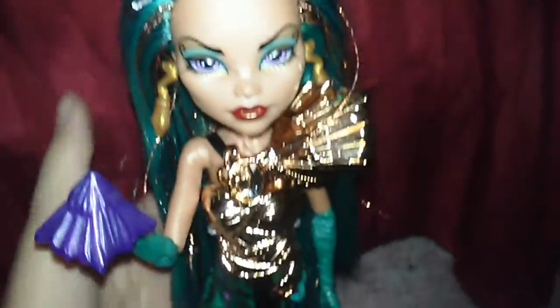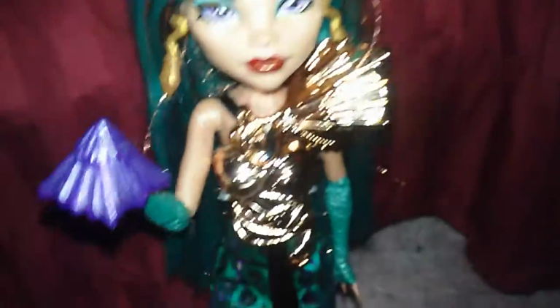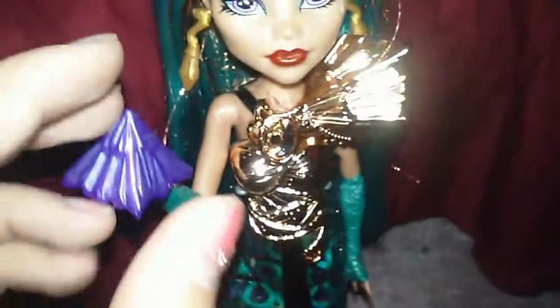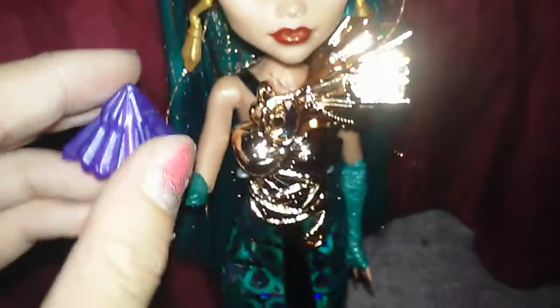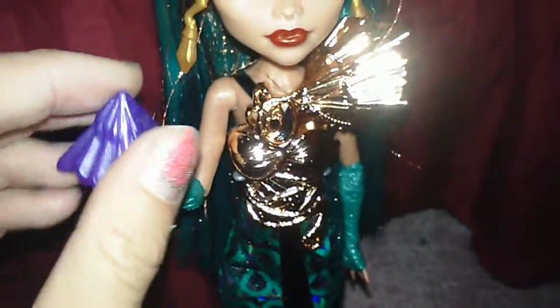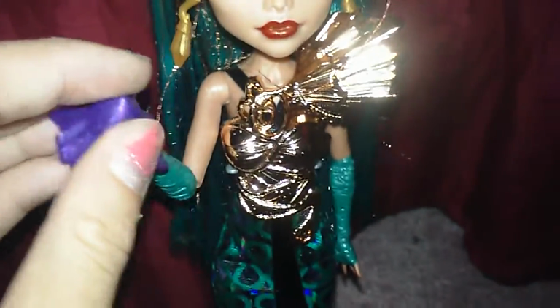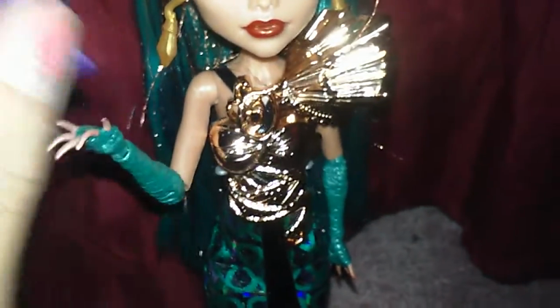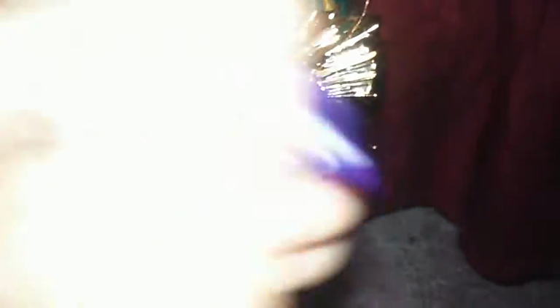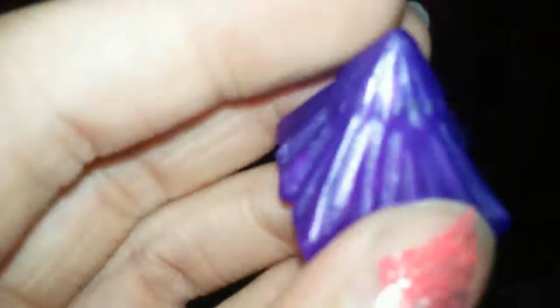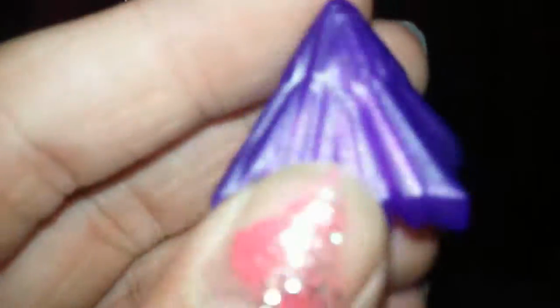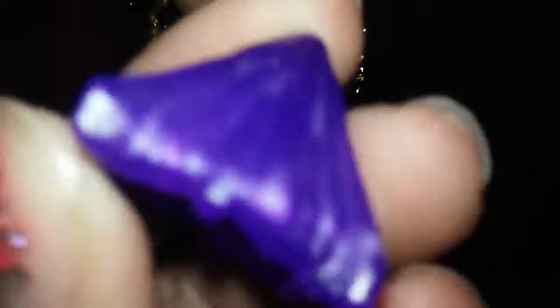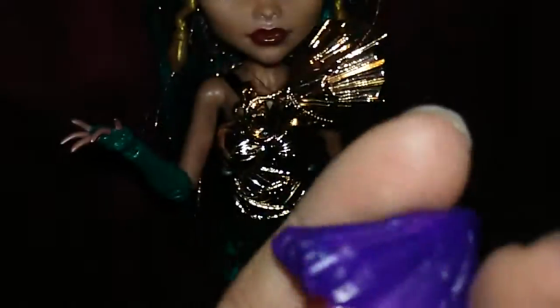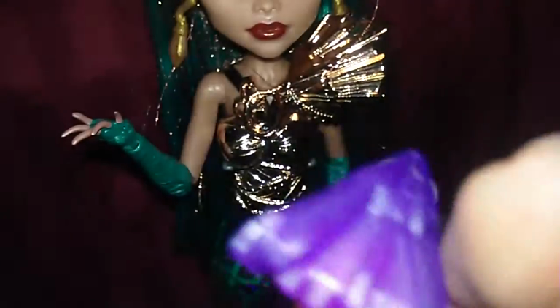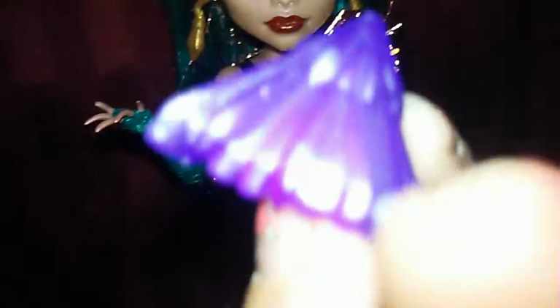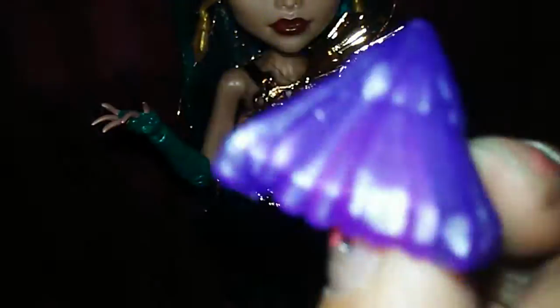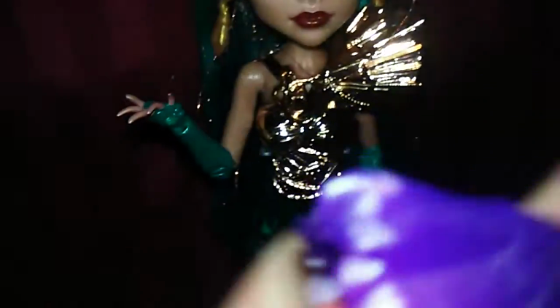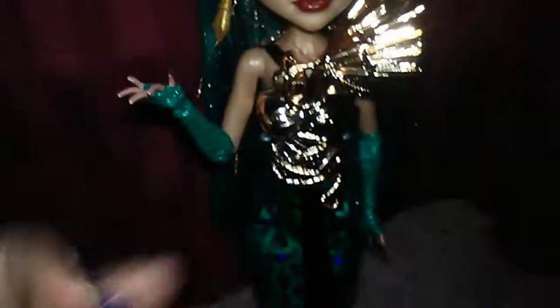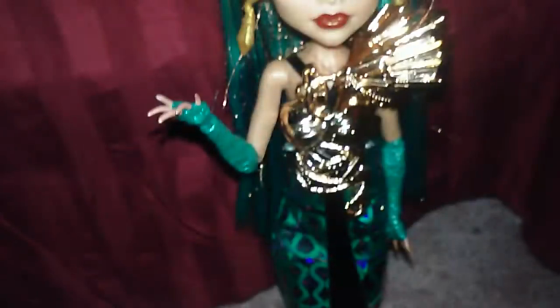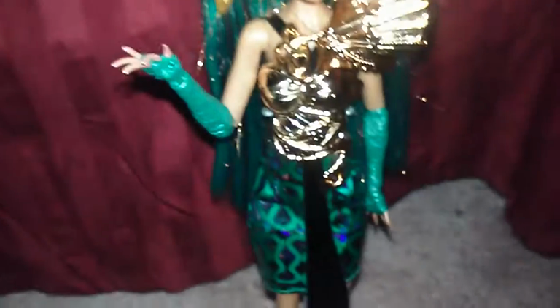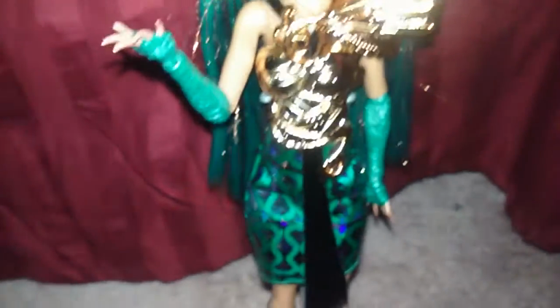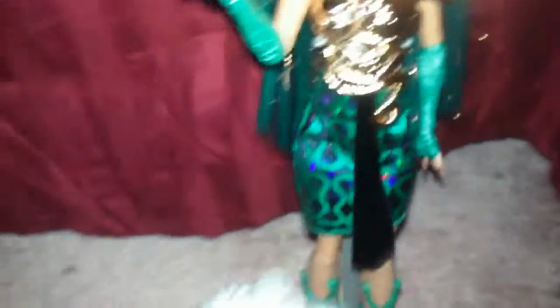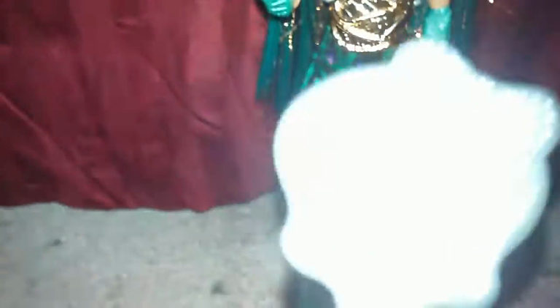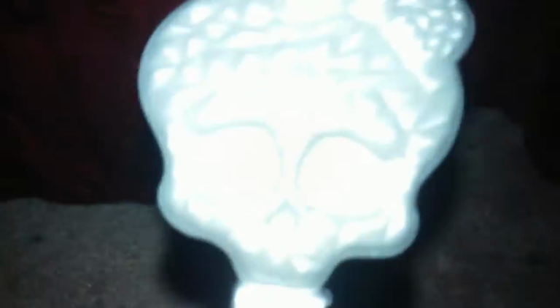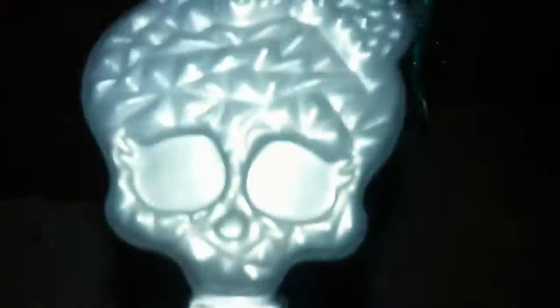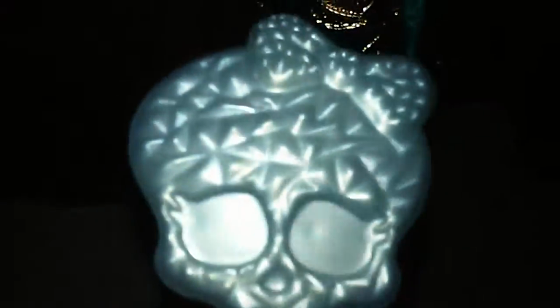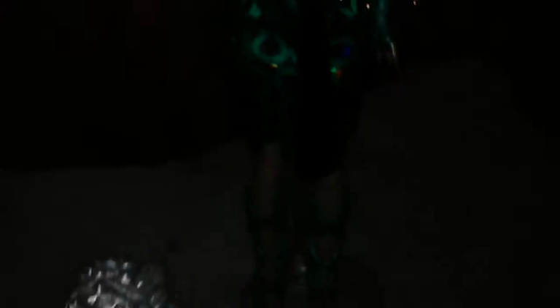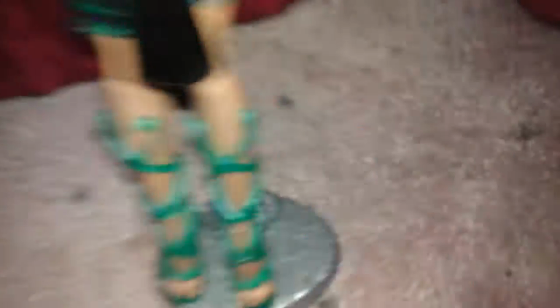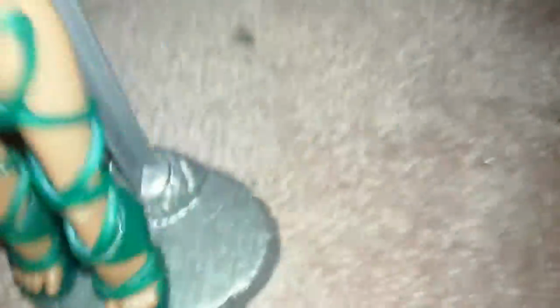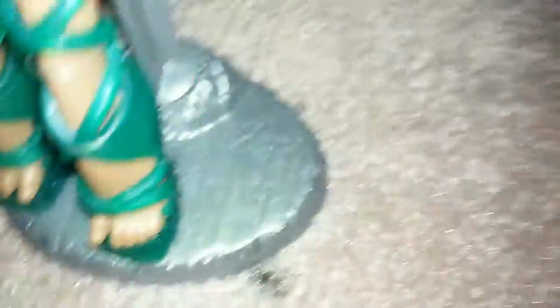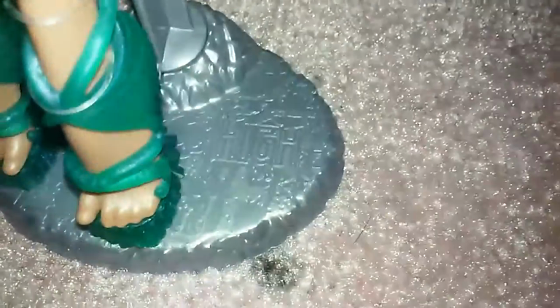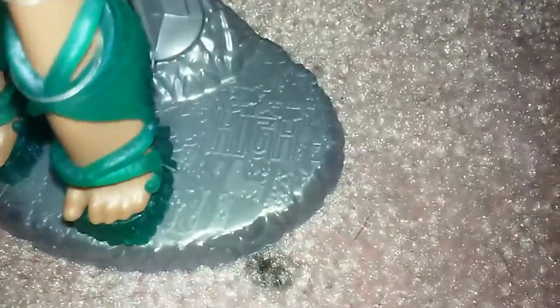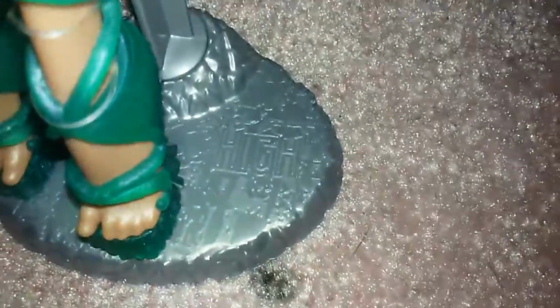She comes with the Crystal Comet, and yeah, it's pretty cool. She also comes with this very cool silver hairbrush and doll stand.